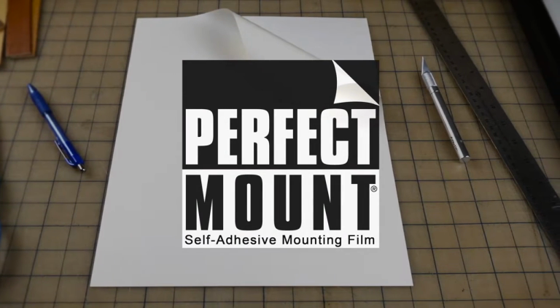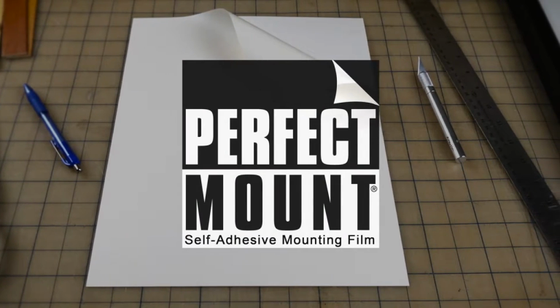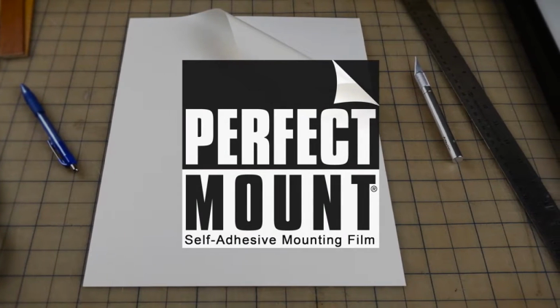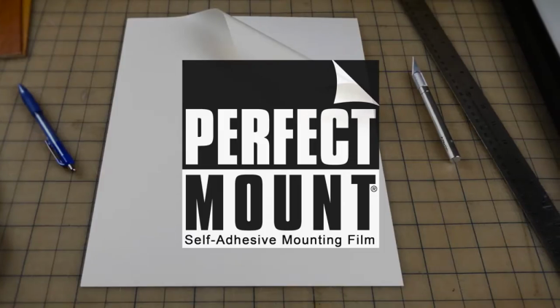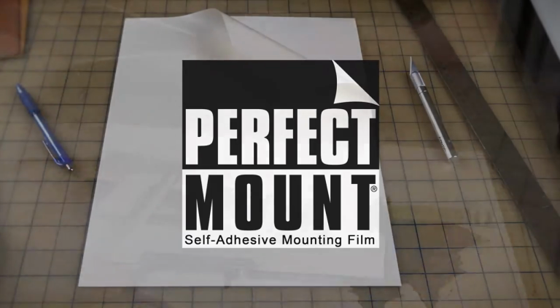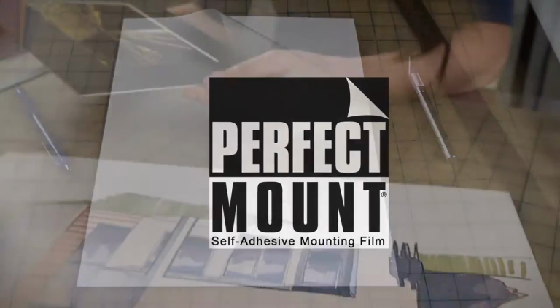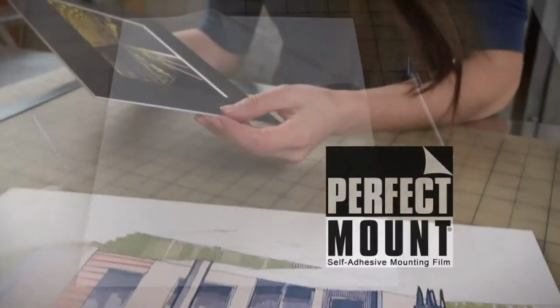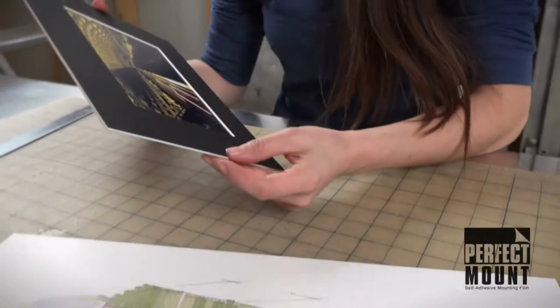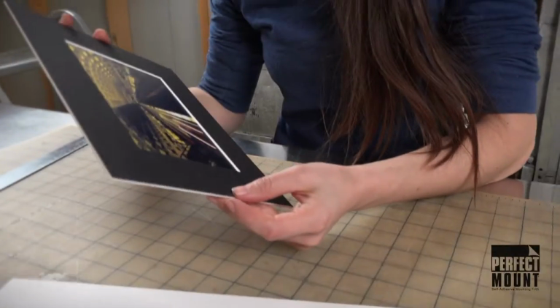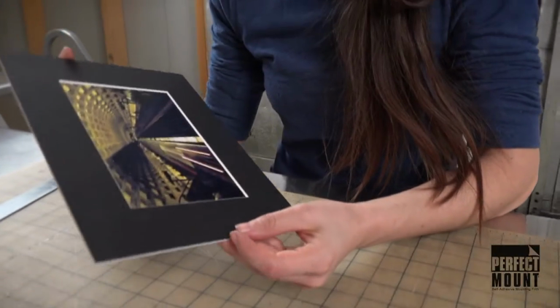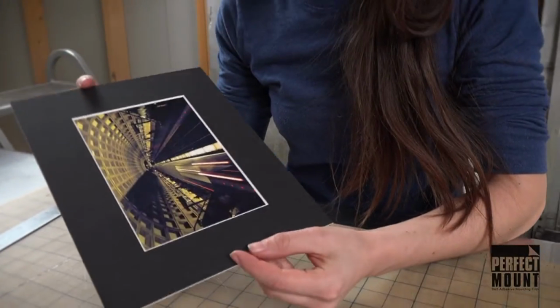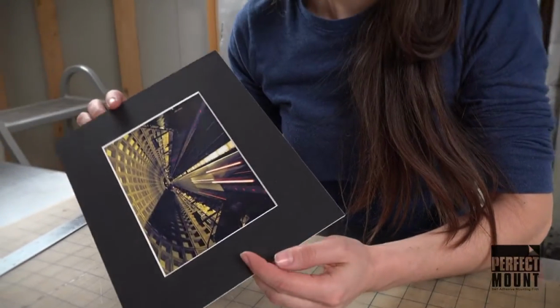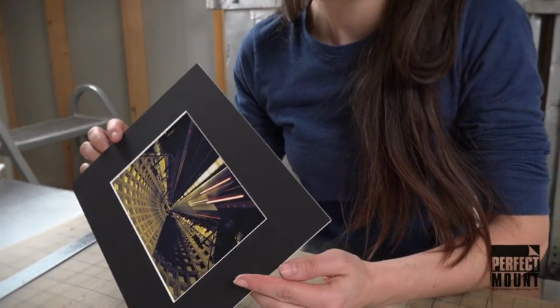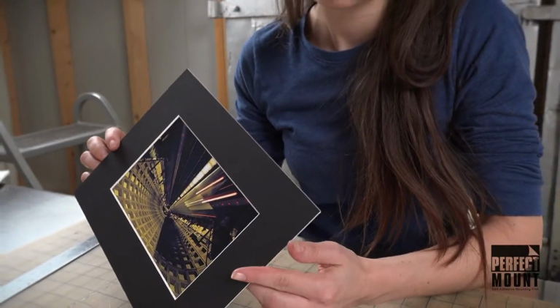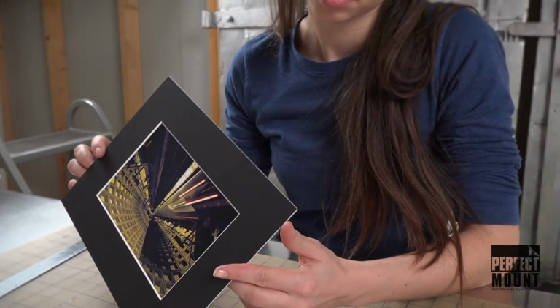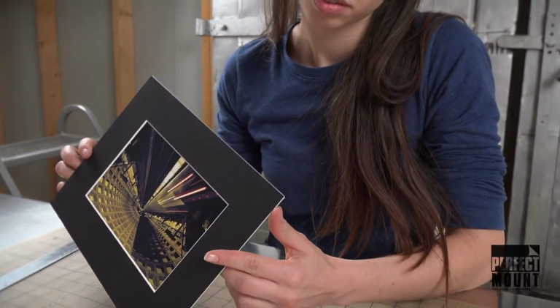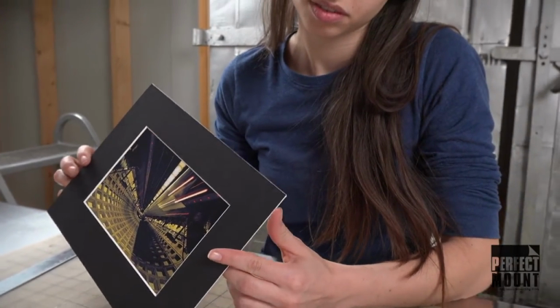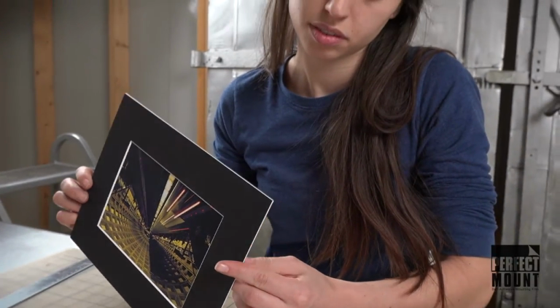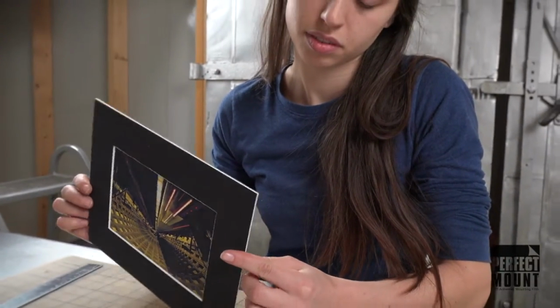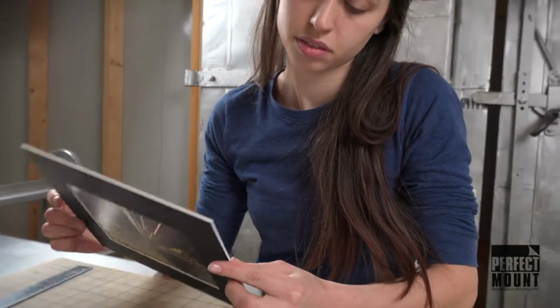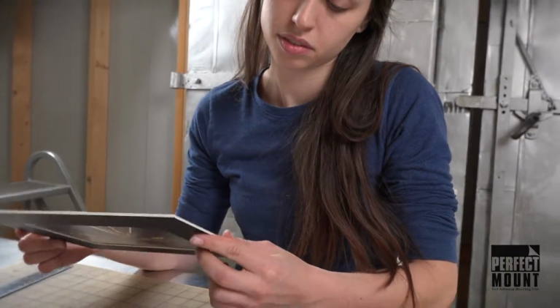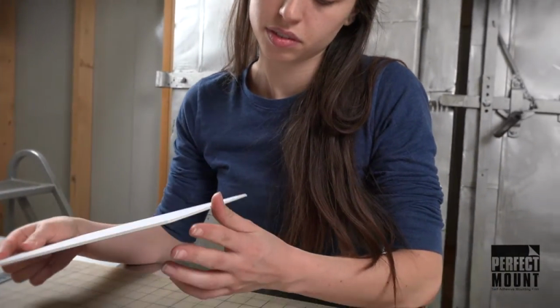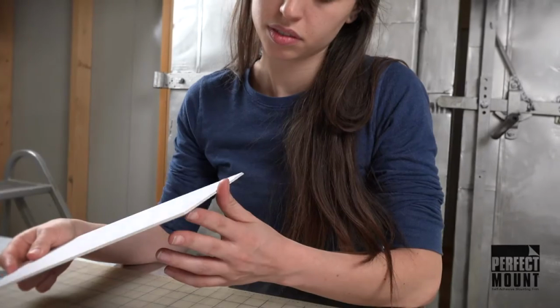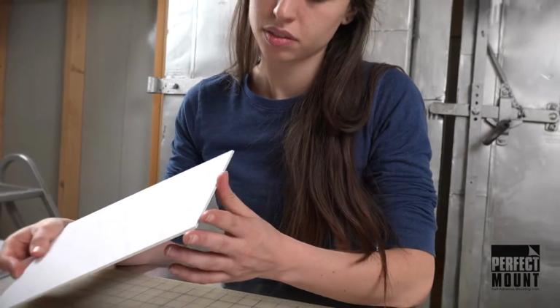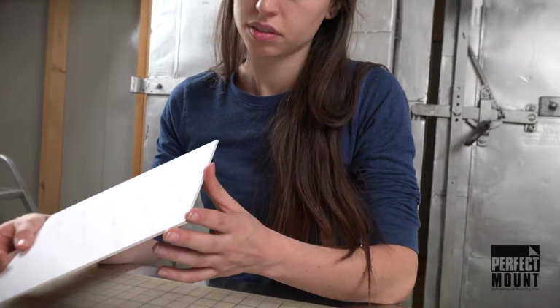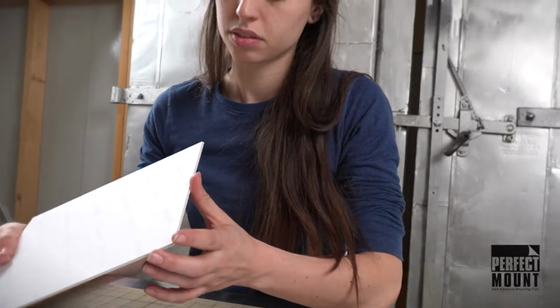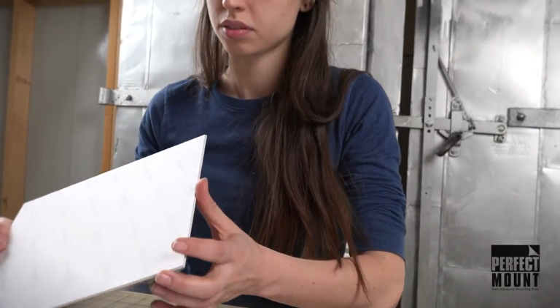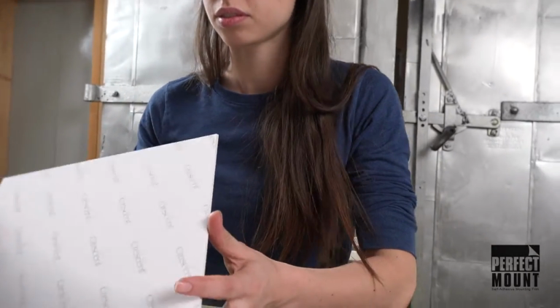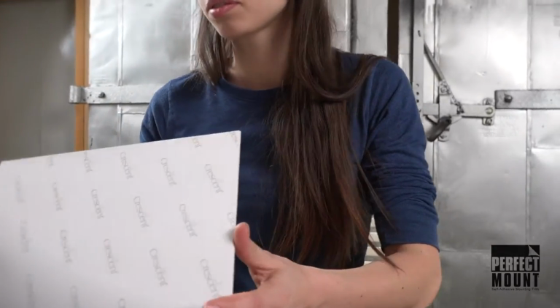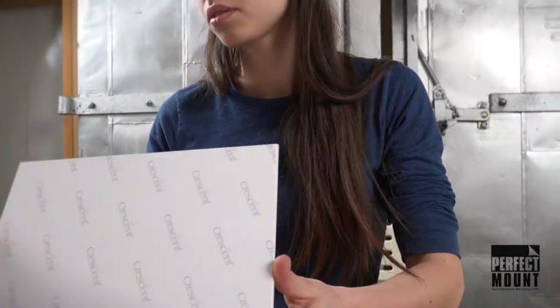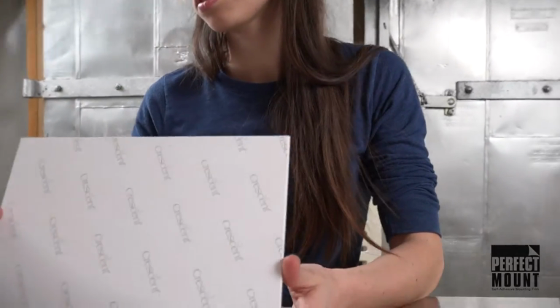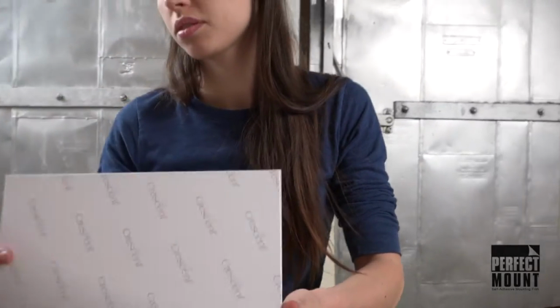I used to use spray adhesive, but the fumes were toxic and it always made a sticky mess. Crescent's Perfect Mount Film is so simple to use.